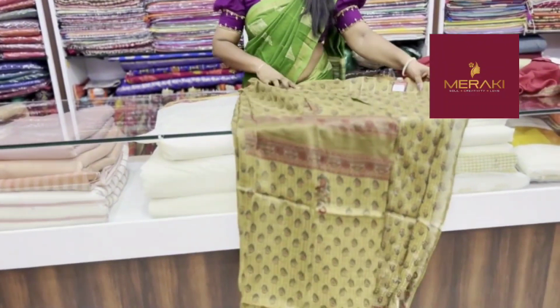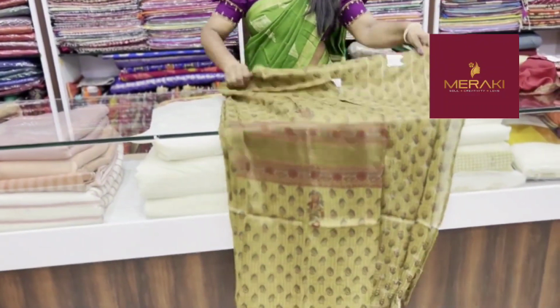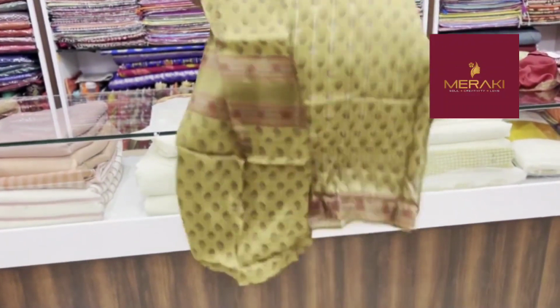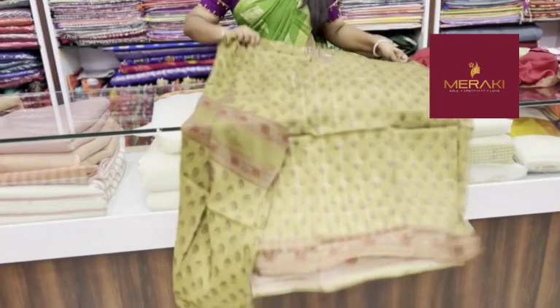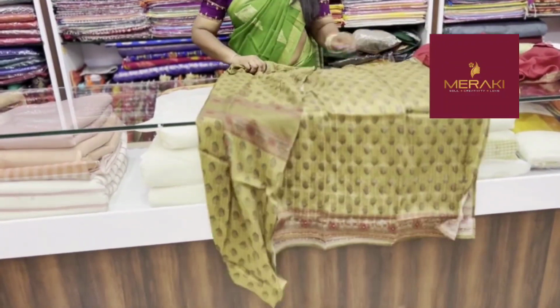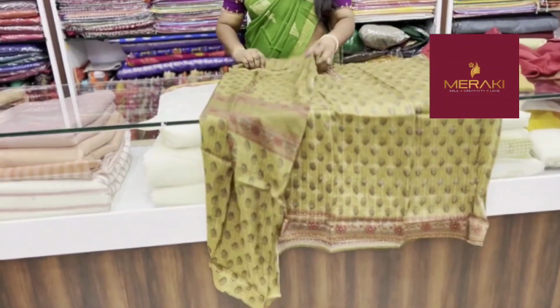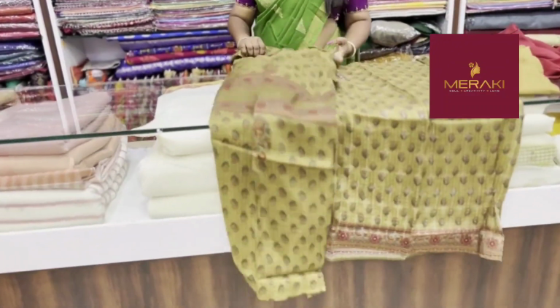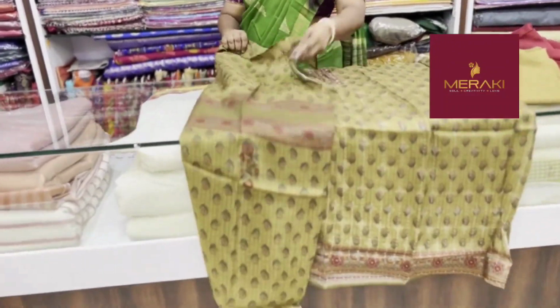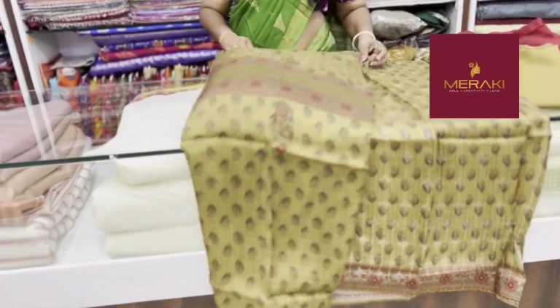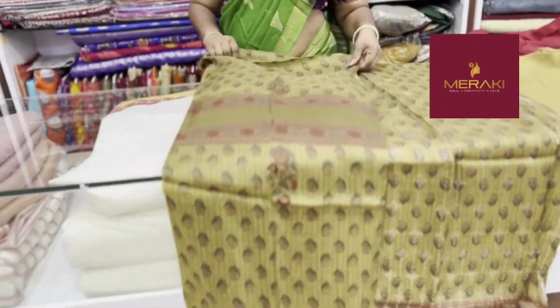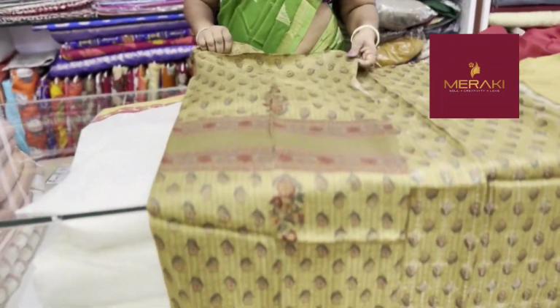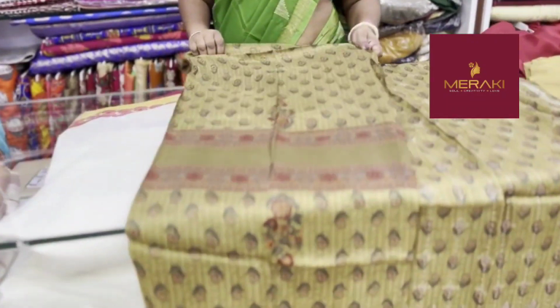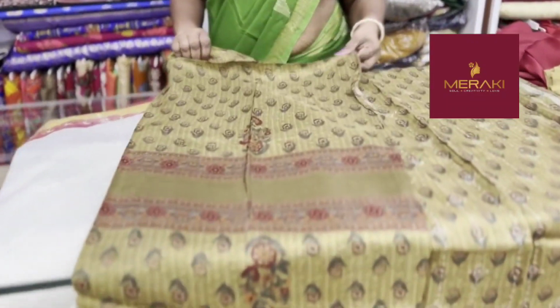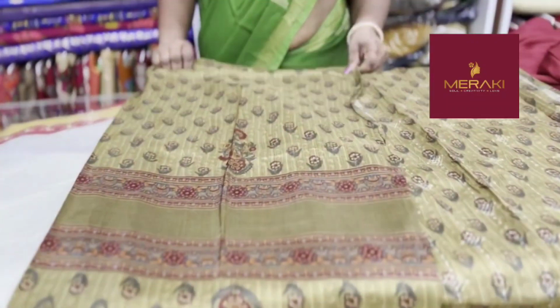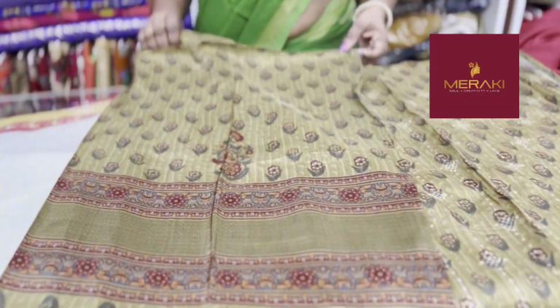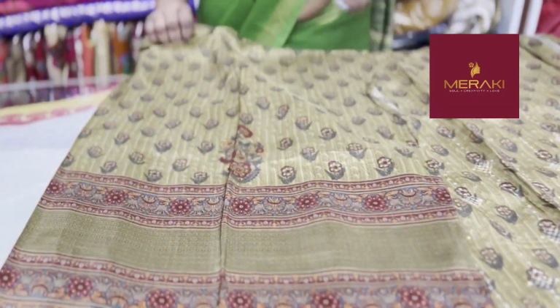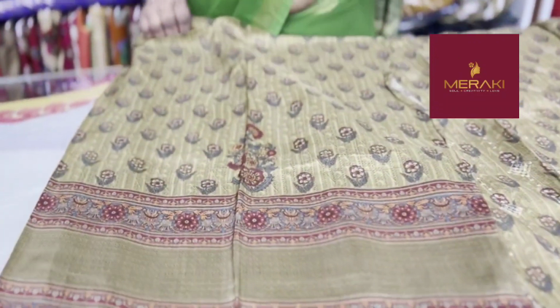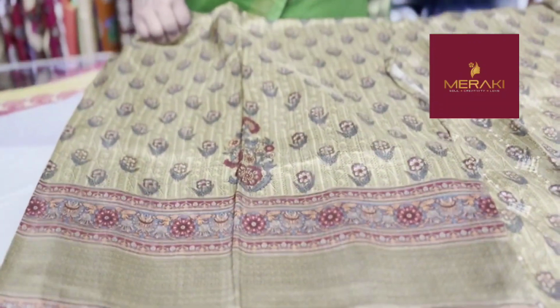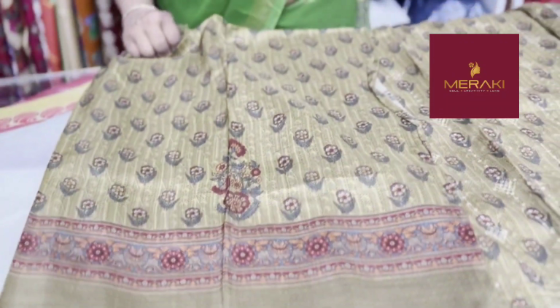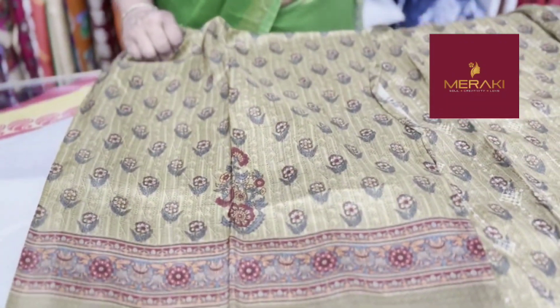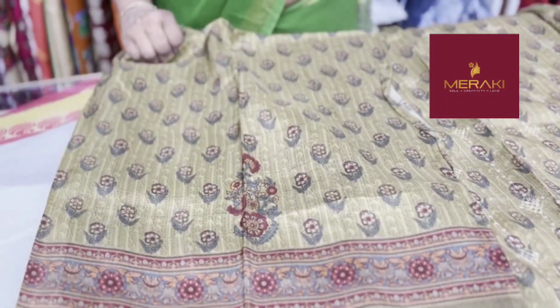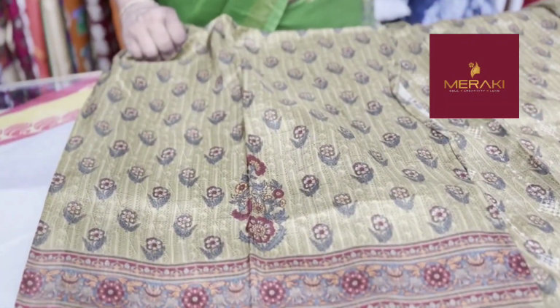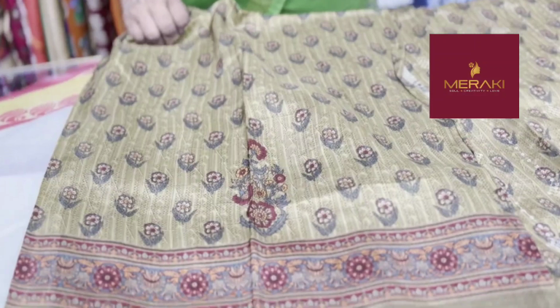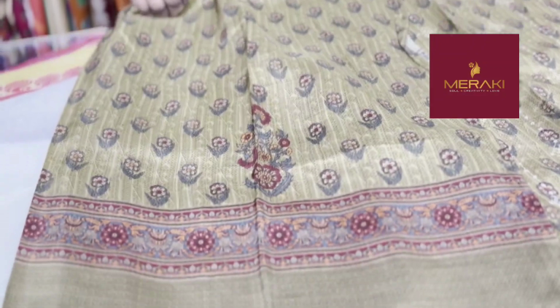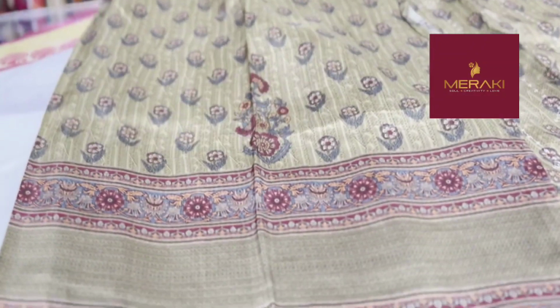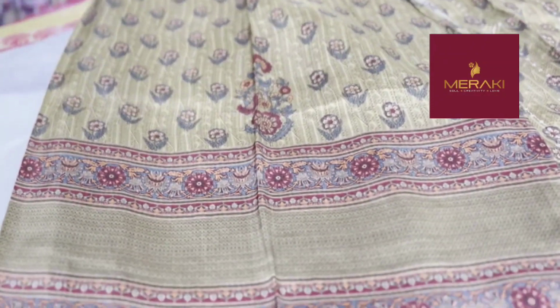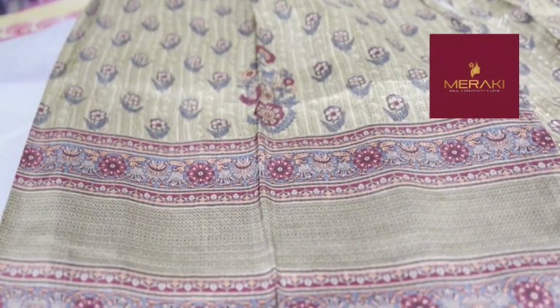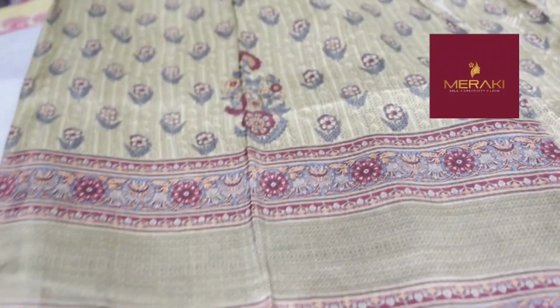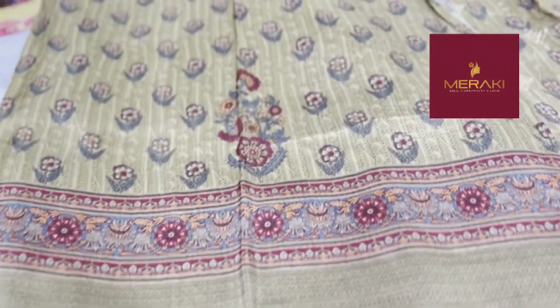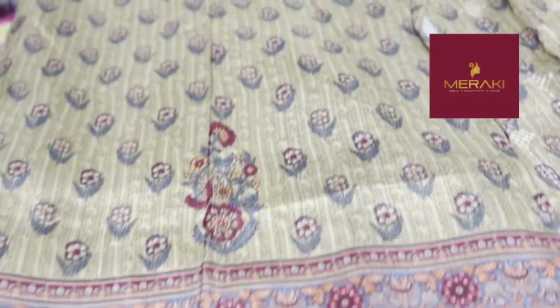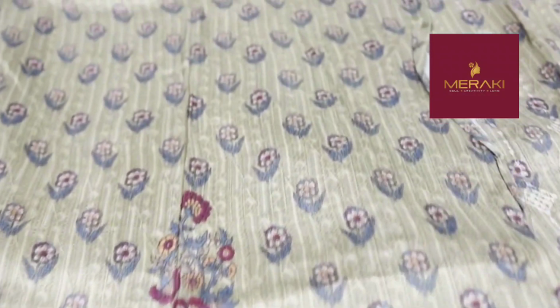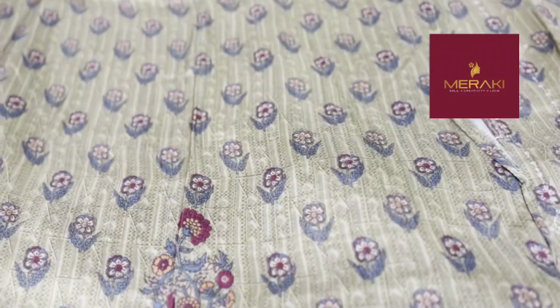Here is the sleeve portion. I am going to order the sleeve portion. There is also a print shade on the floor. It is a good color shade and a good color combination.